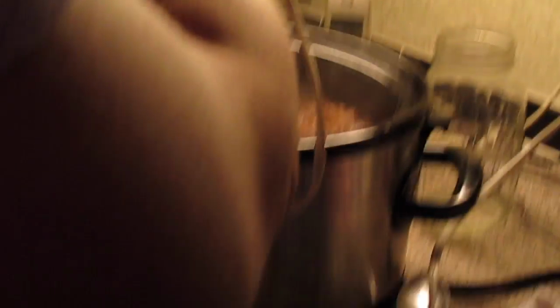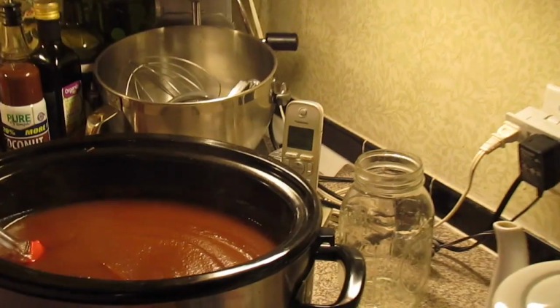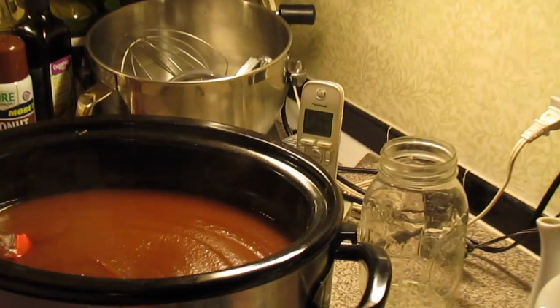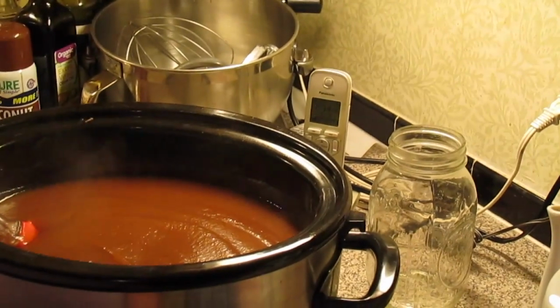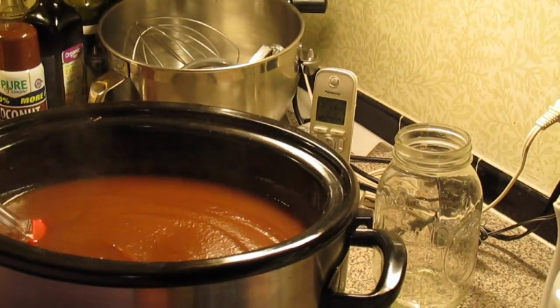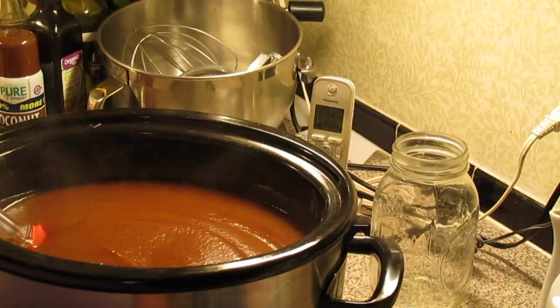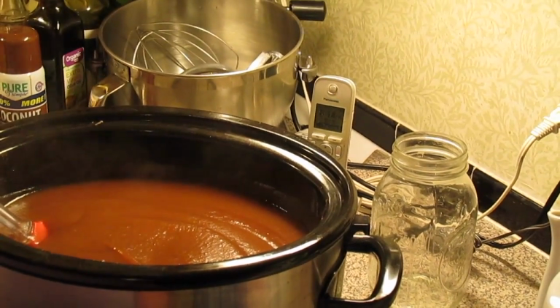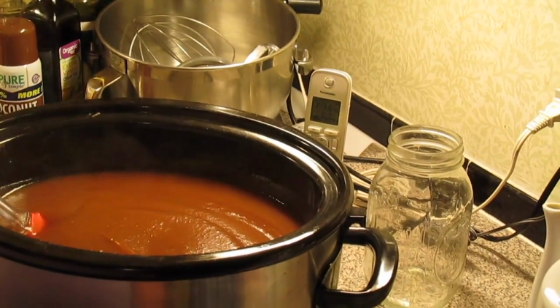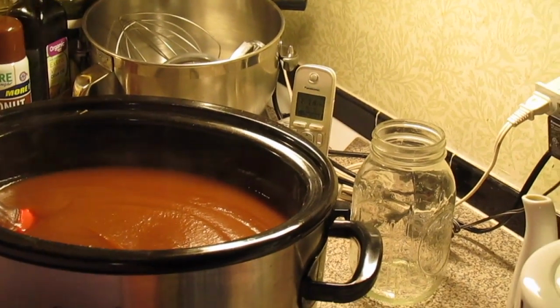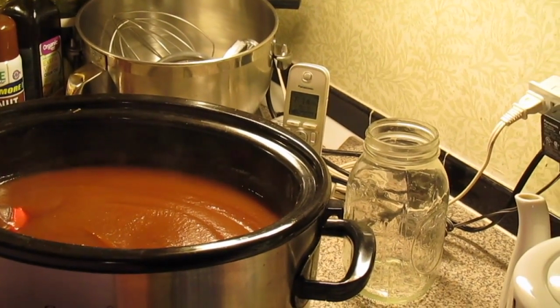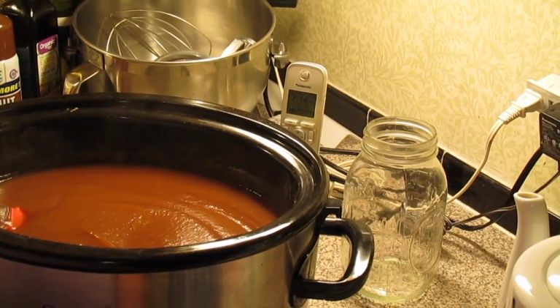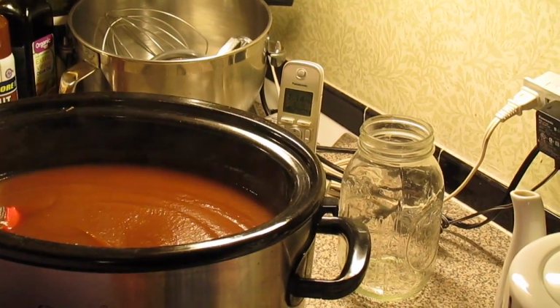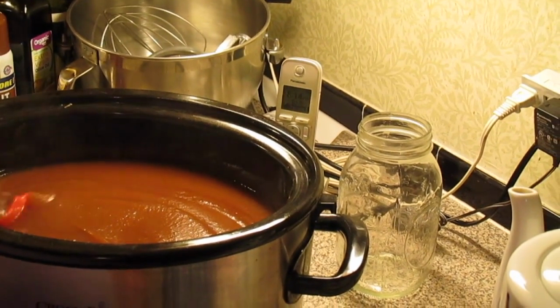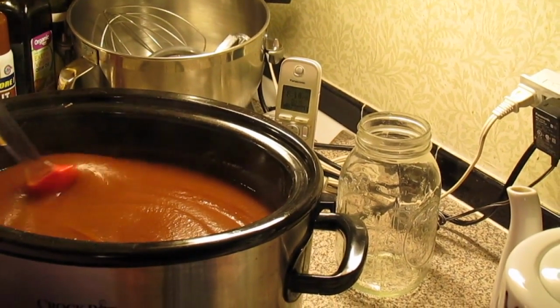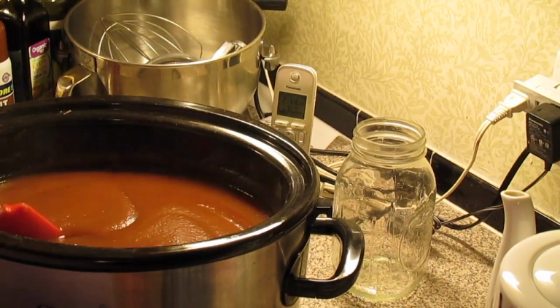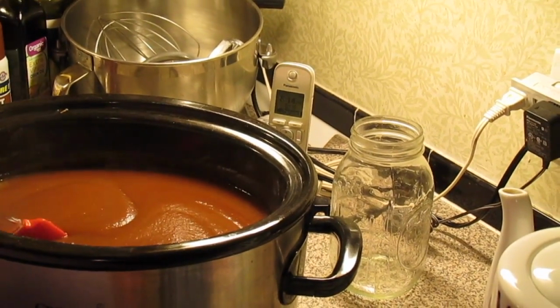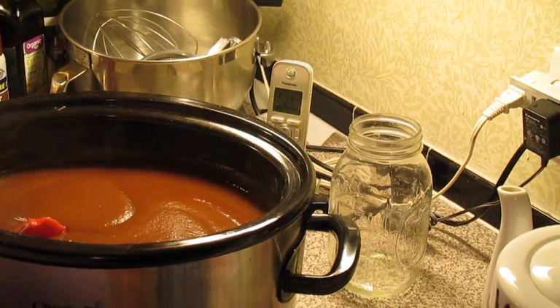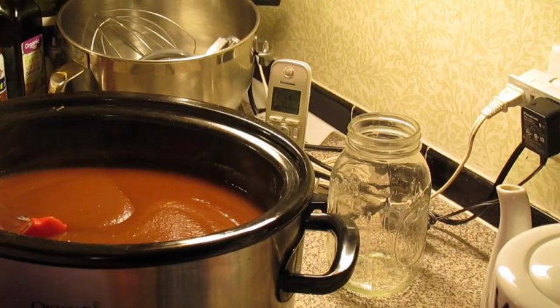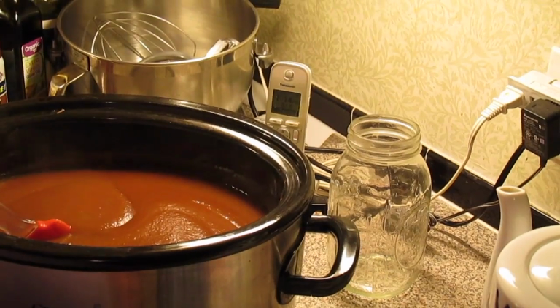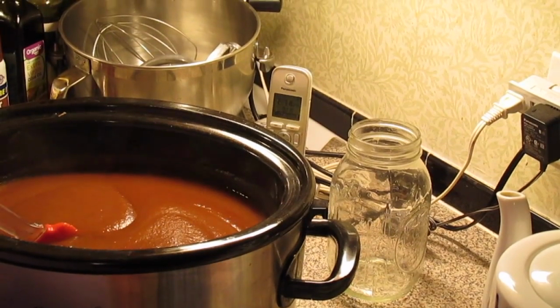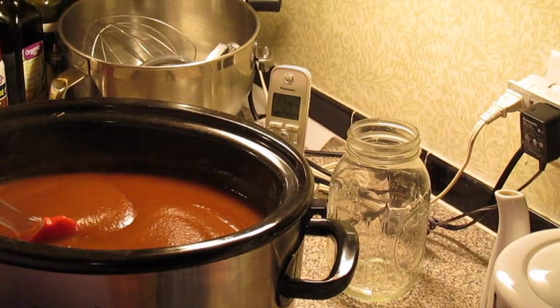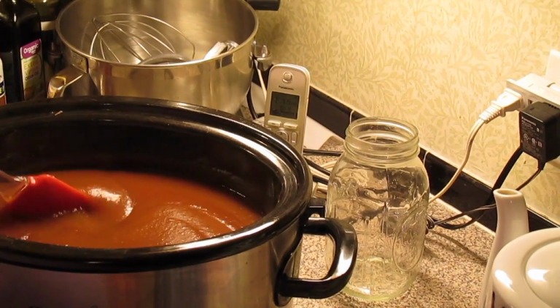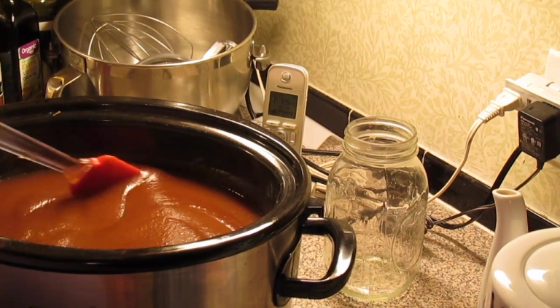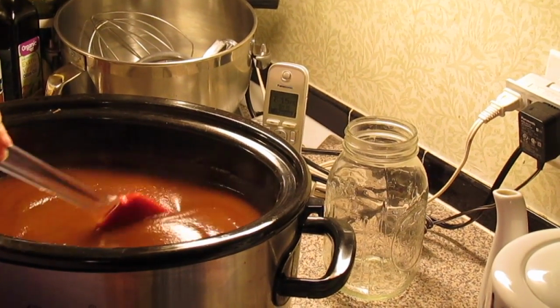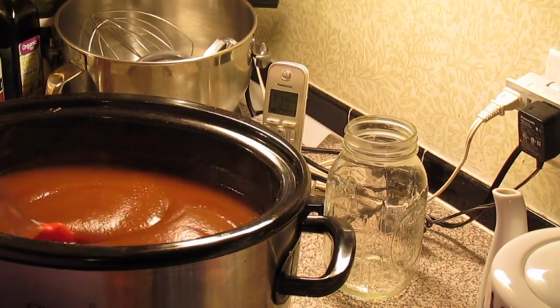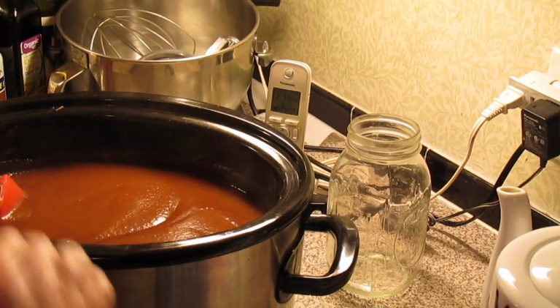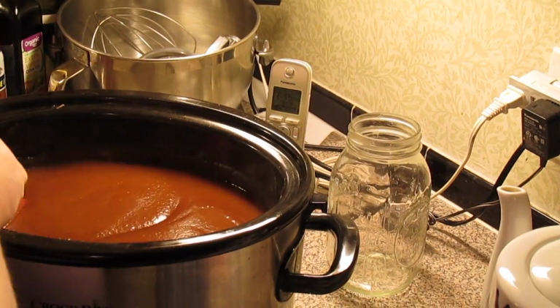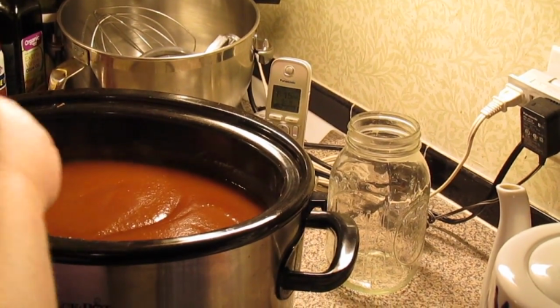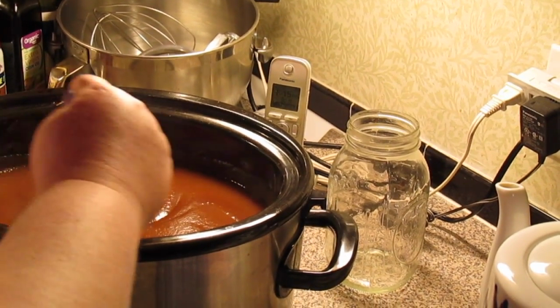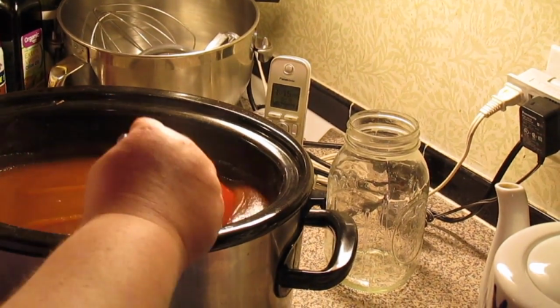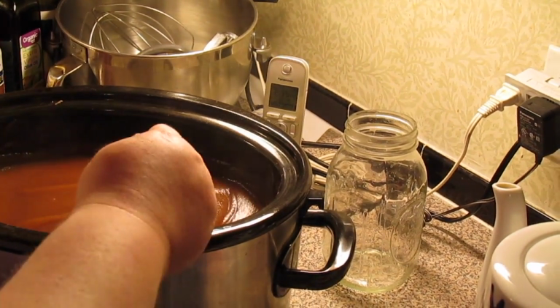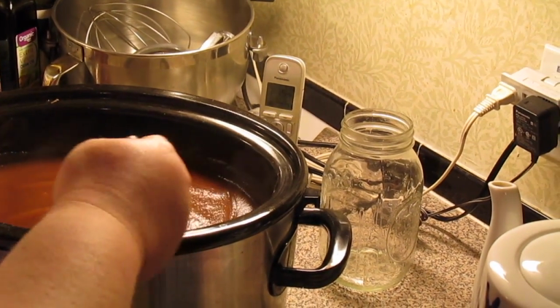I'm done with the immersion blender. We've got it smooth. You can leave yours a little bit chunky or smooth it out — it just depends on your taste.